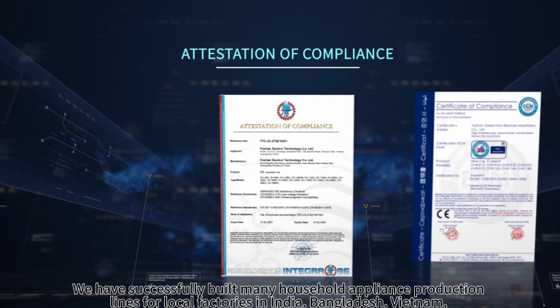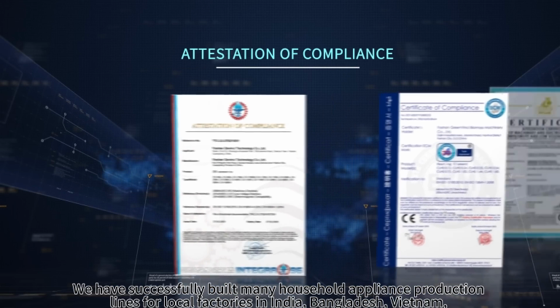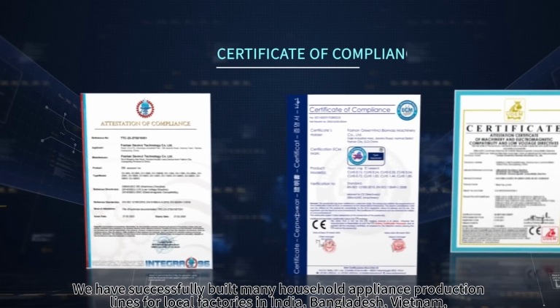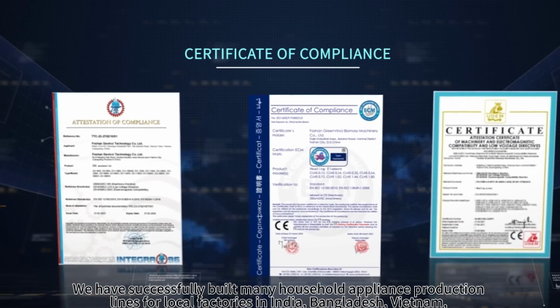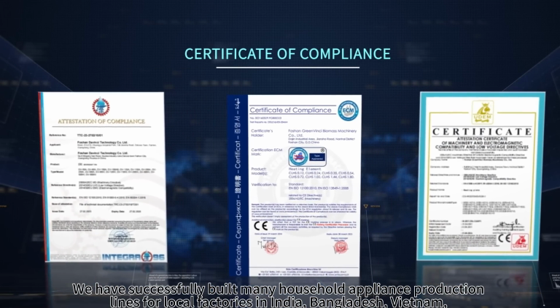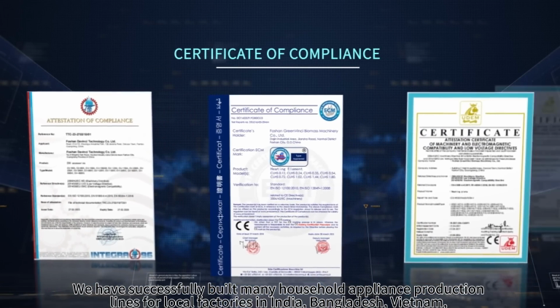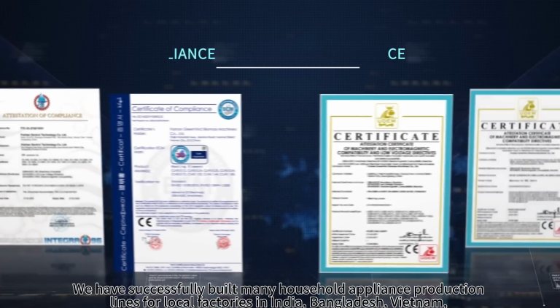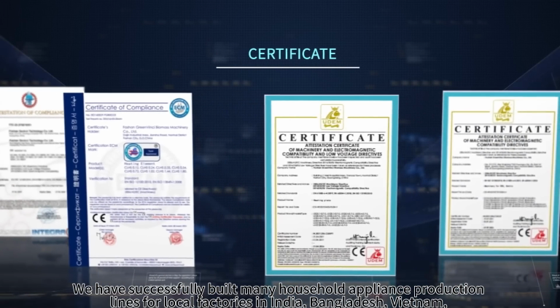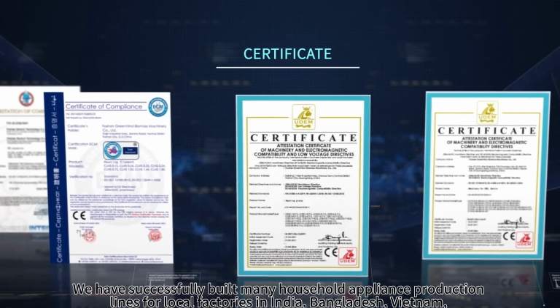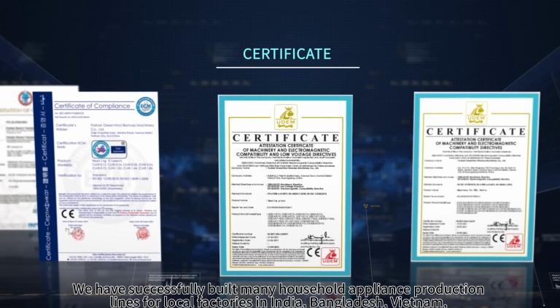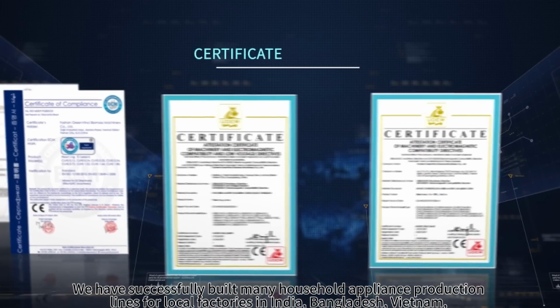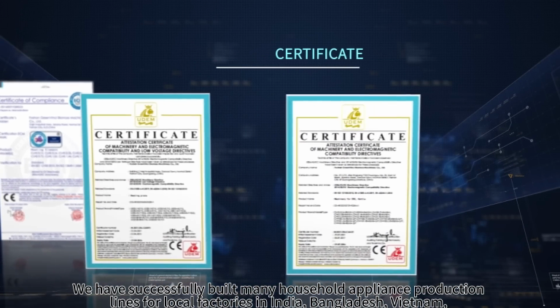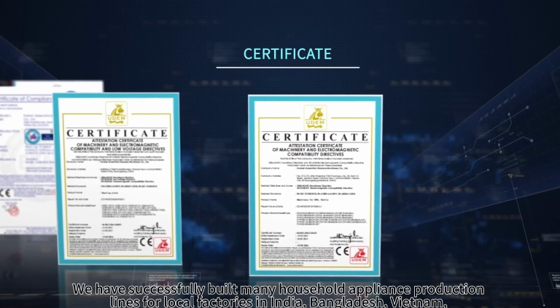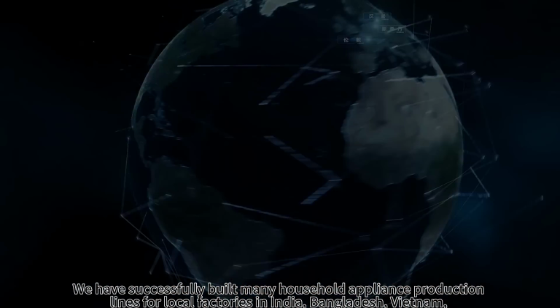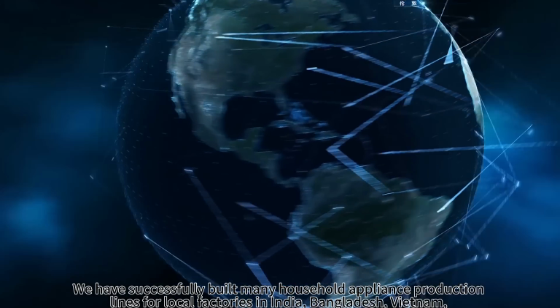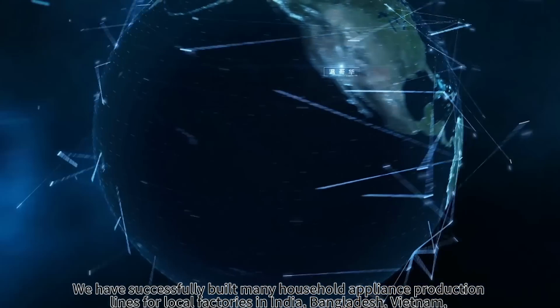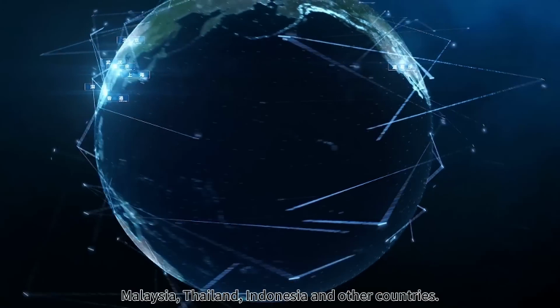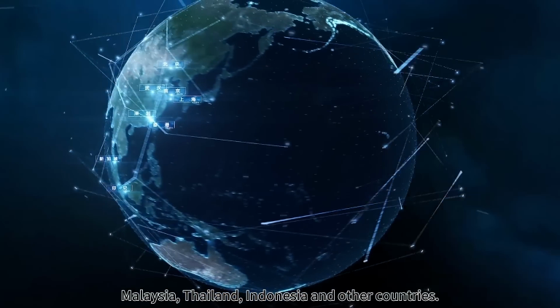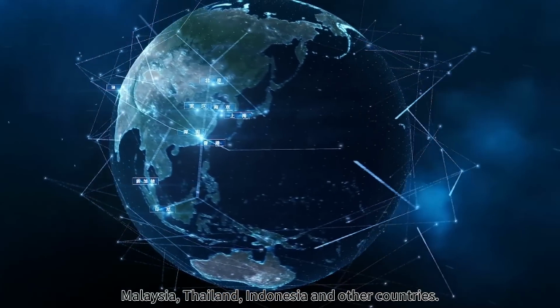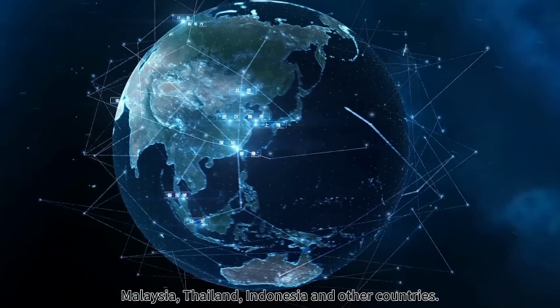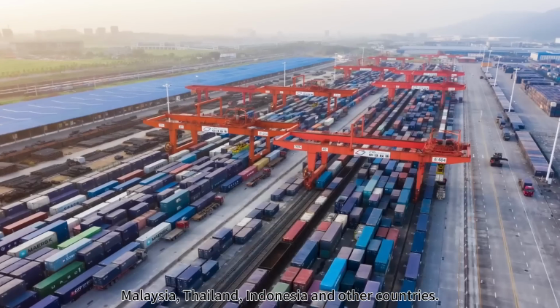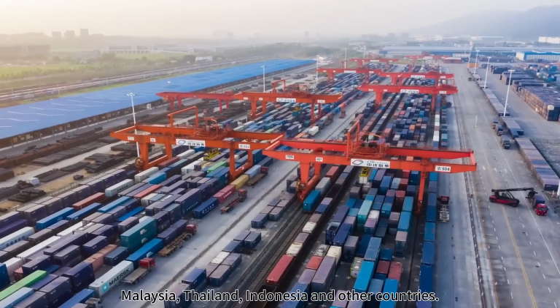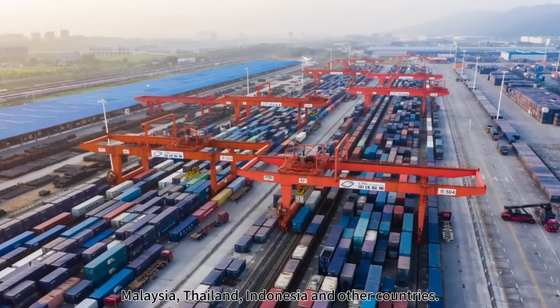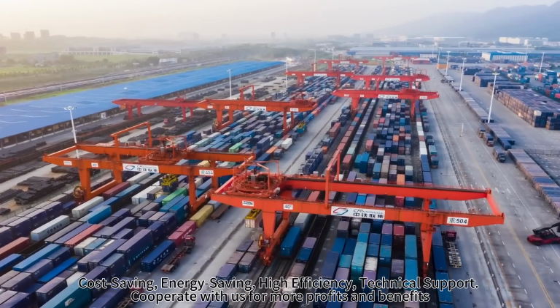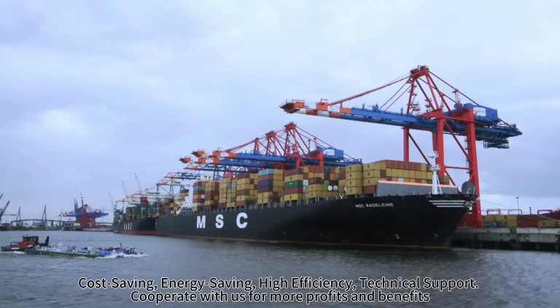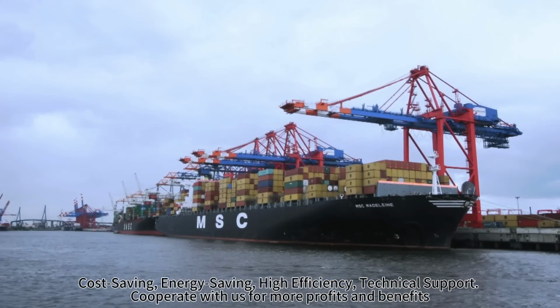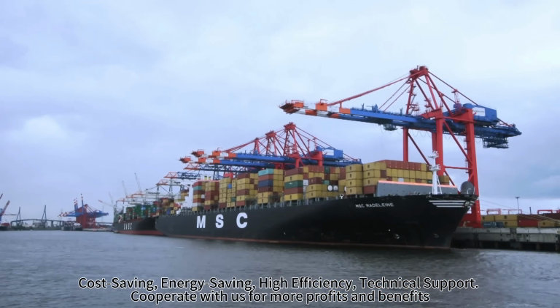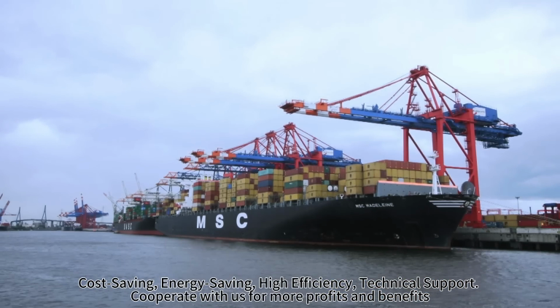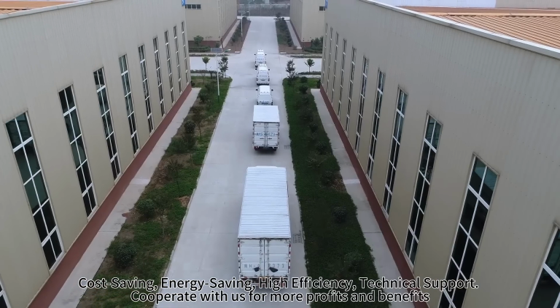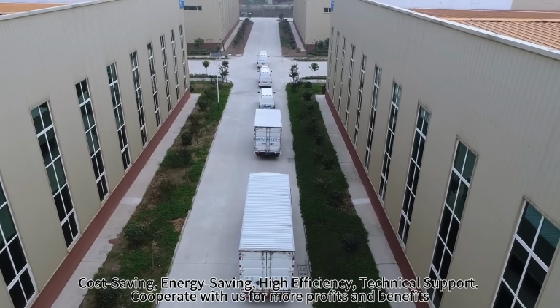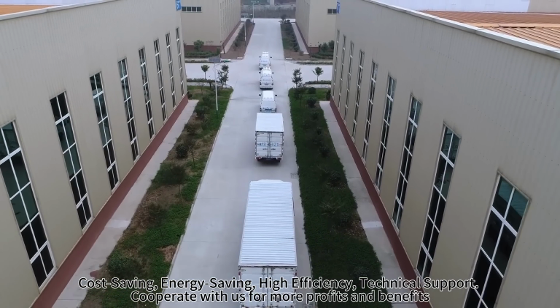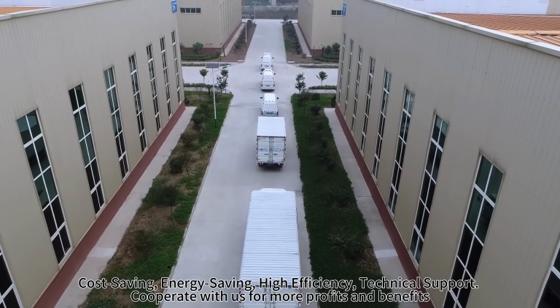We have successfully built many household appliance production lines for local factories in India, Bangladesh, Vietnam, Malaysia, Thailand, Indonesia and other countries. Cost saving, energy saving, high efficiency, technical support — cooperate with us for more profits and benefits.